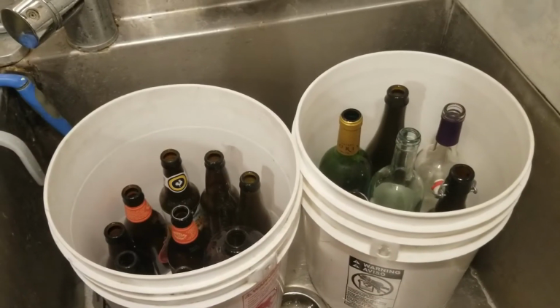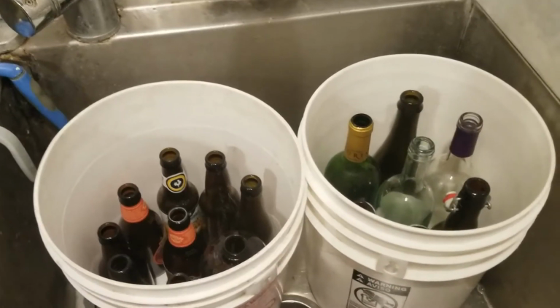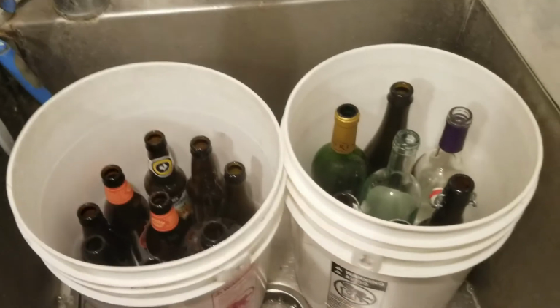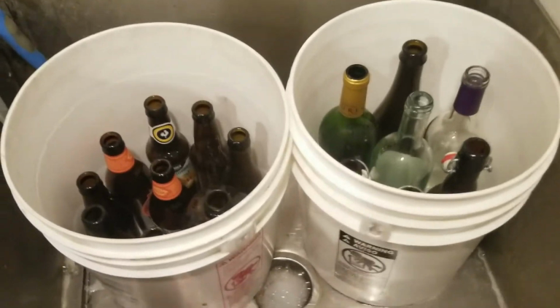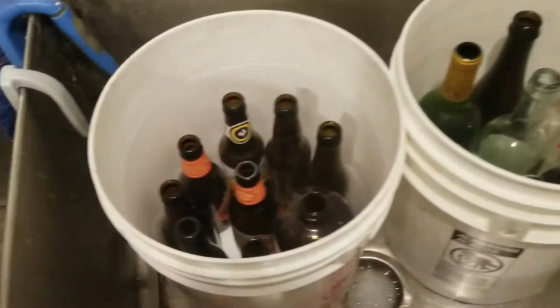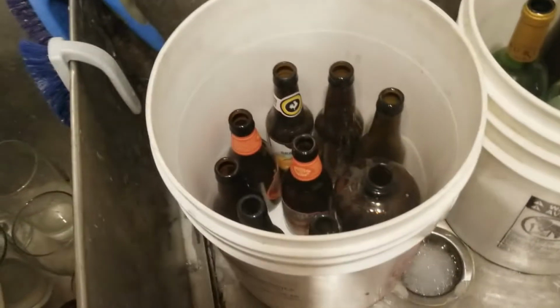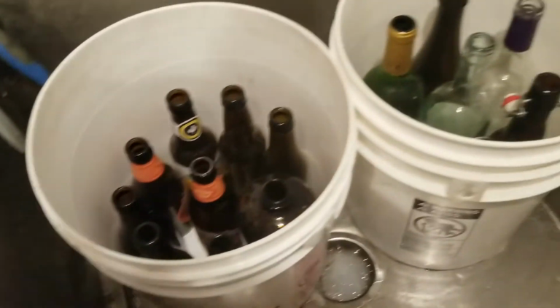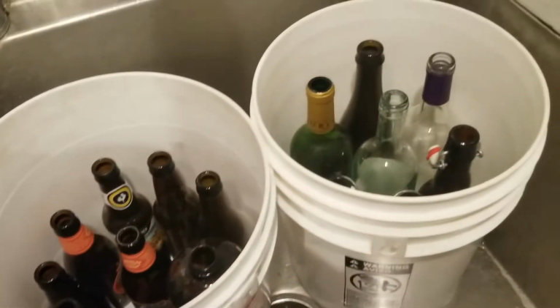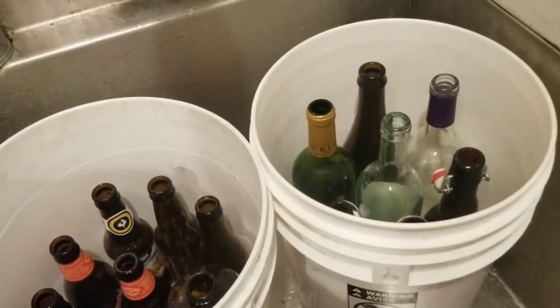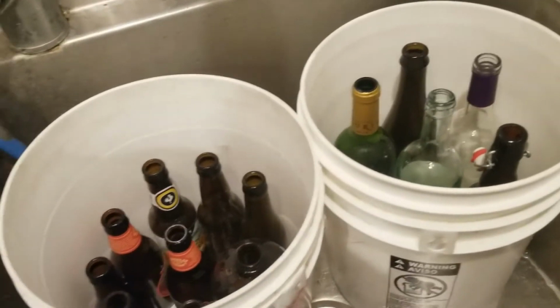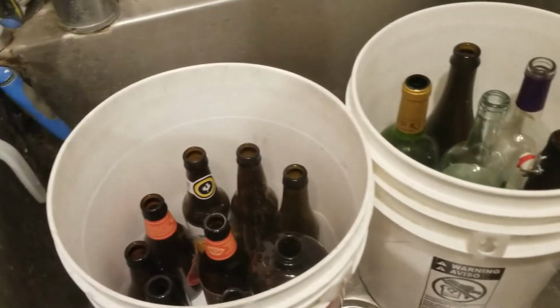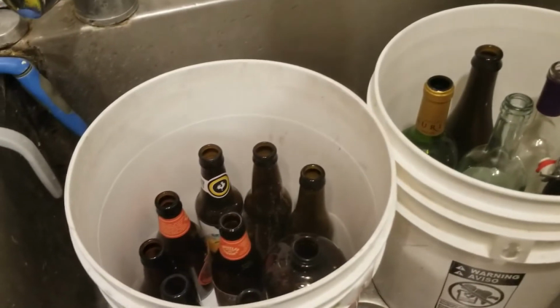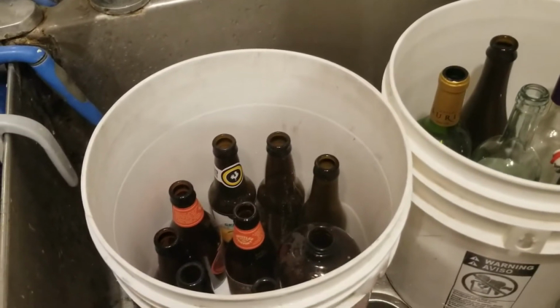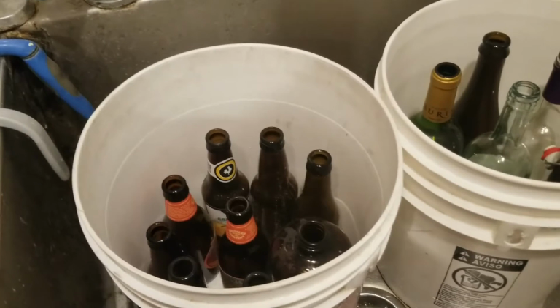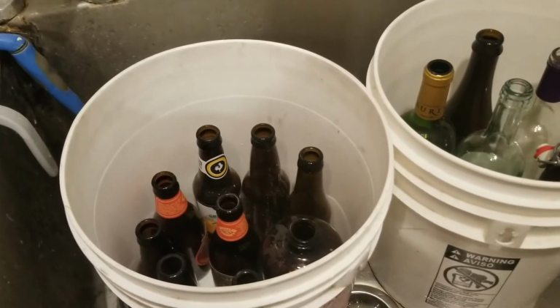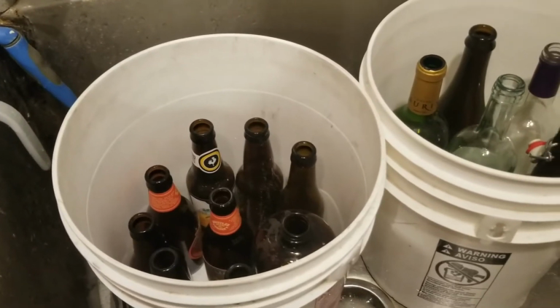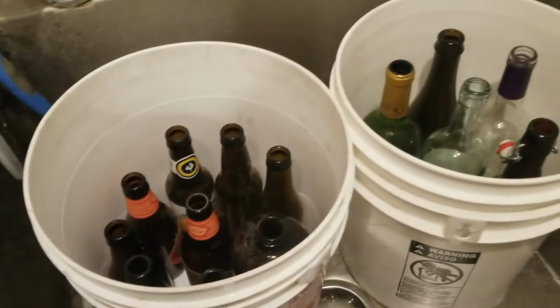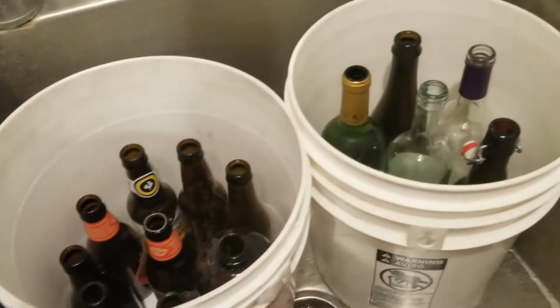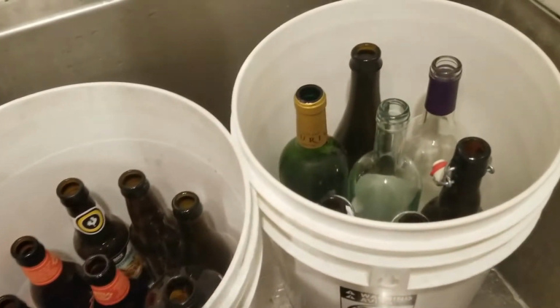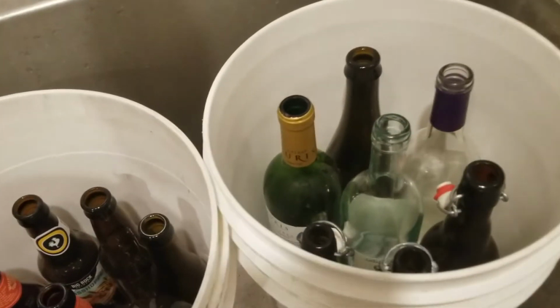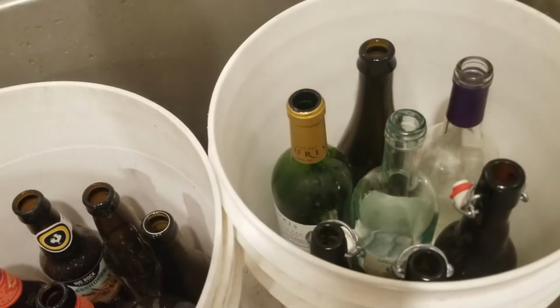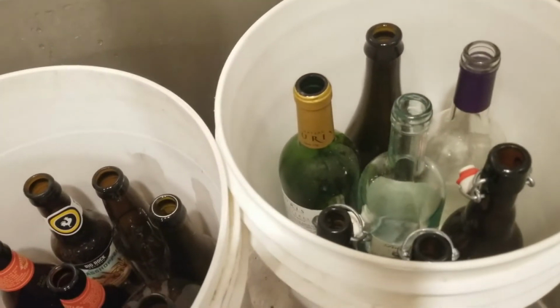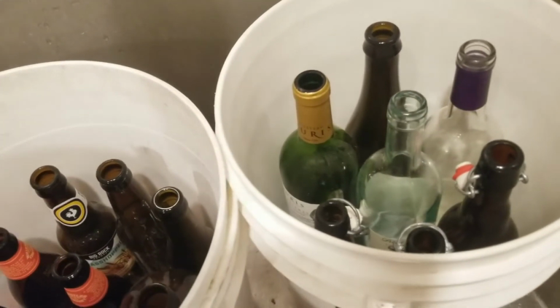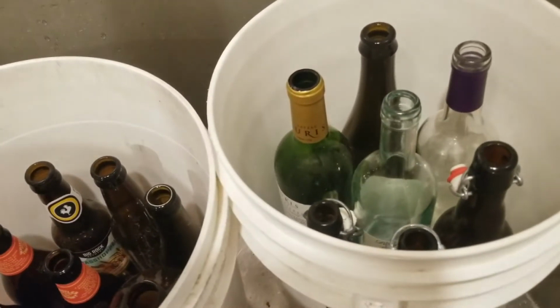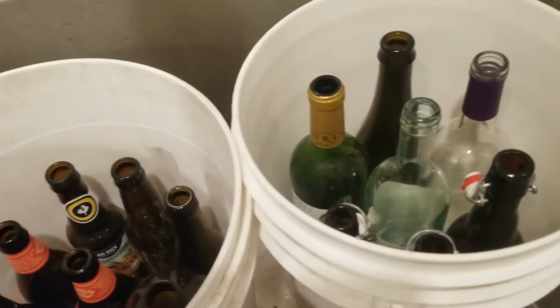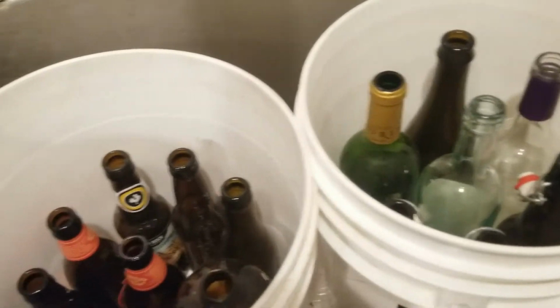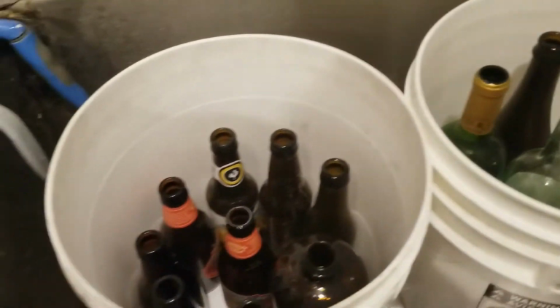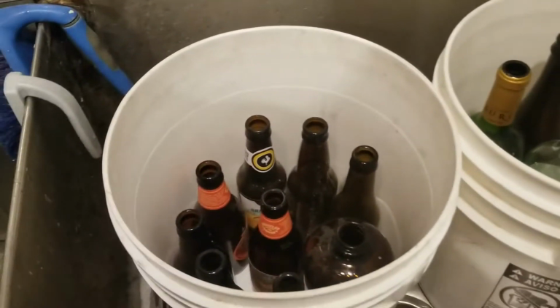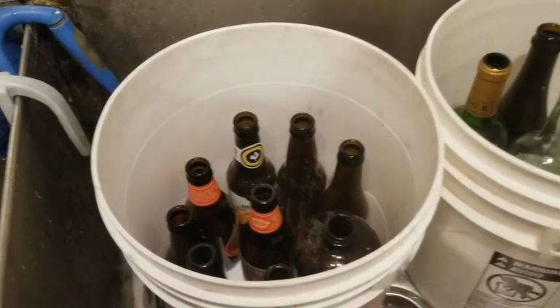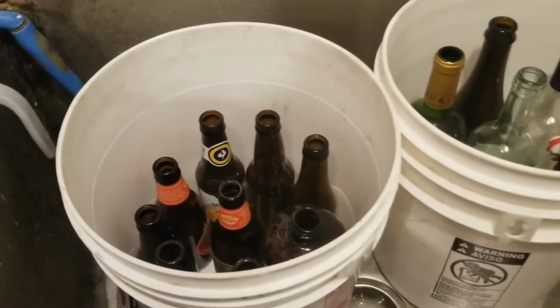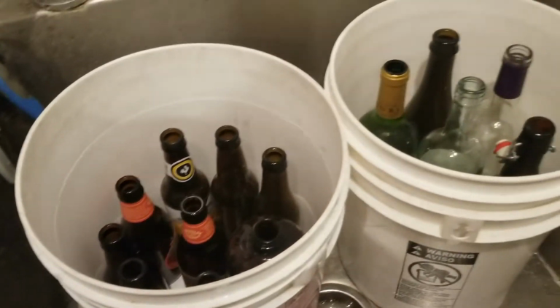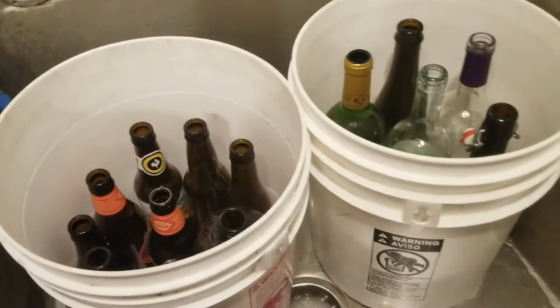Today I am going to clean some bottles using PBW, which is a great way to get these things clean and ready to receive homebrew. I've got some wine bottles here that are going to be used for some mead that I have going on right now. This is super easy.